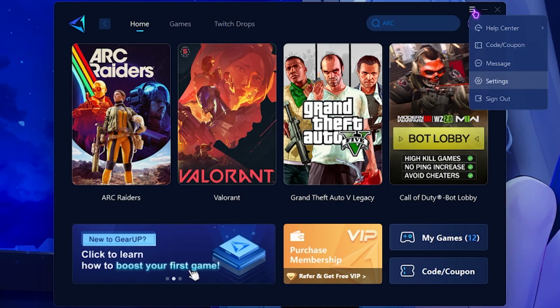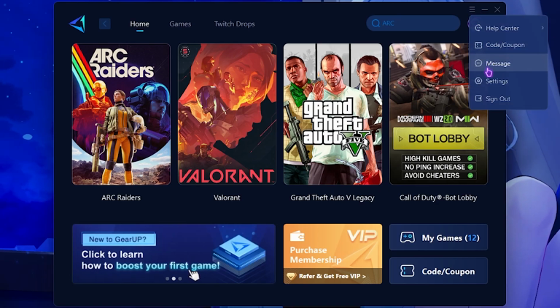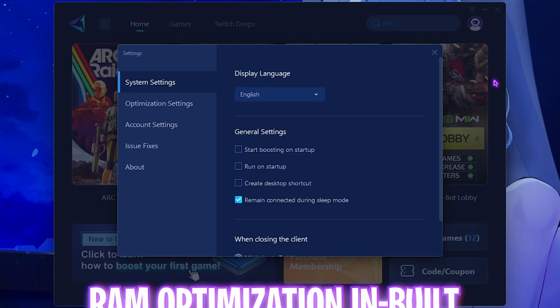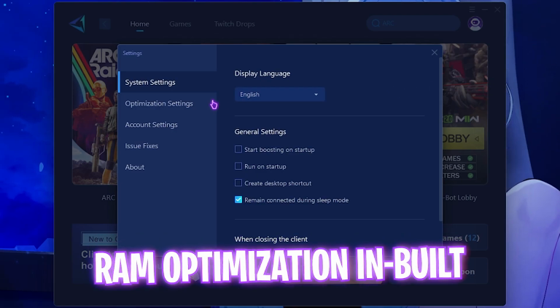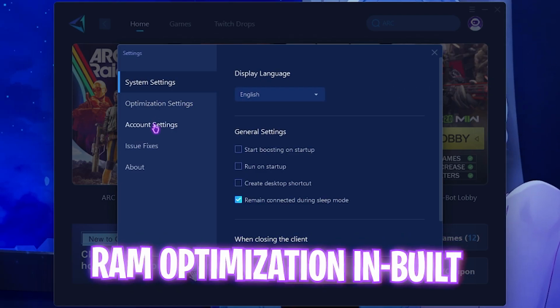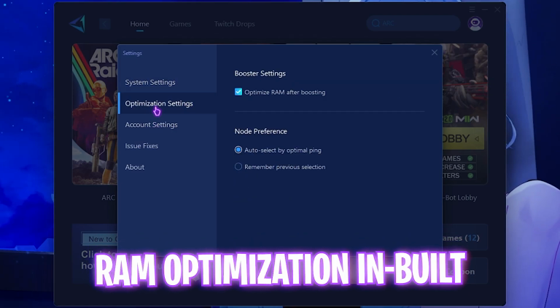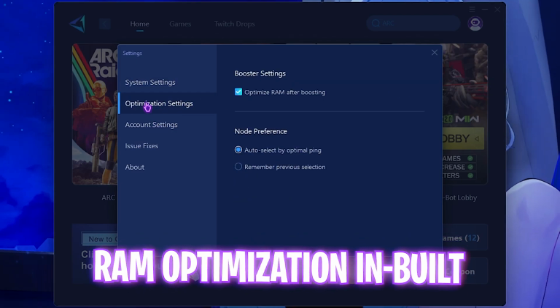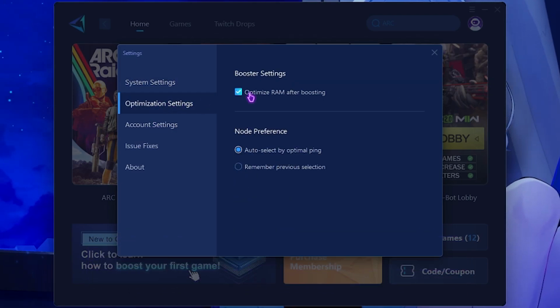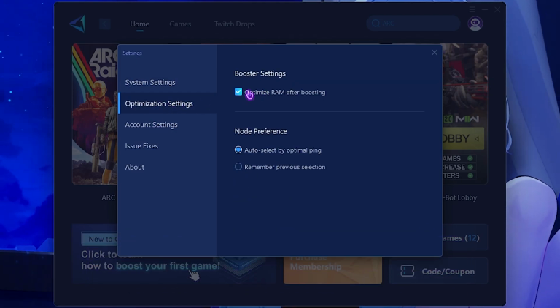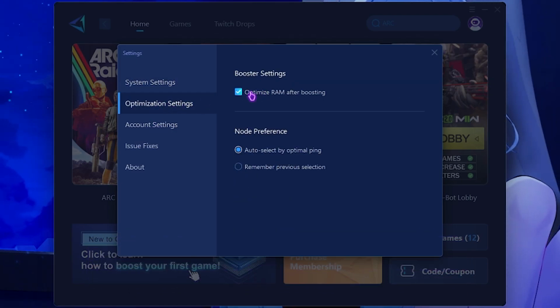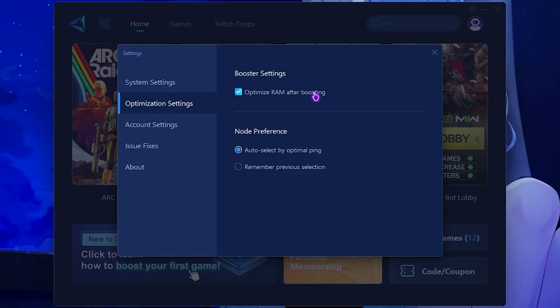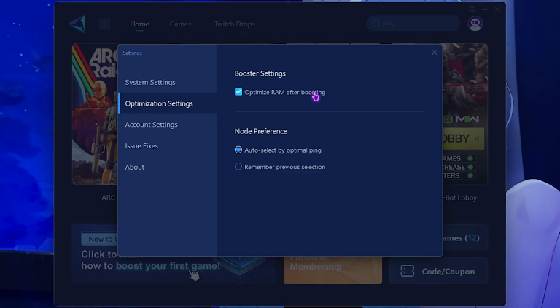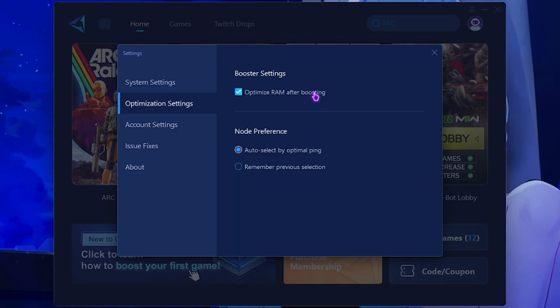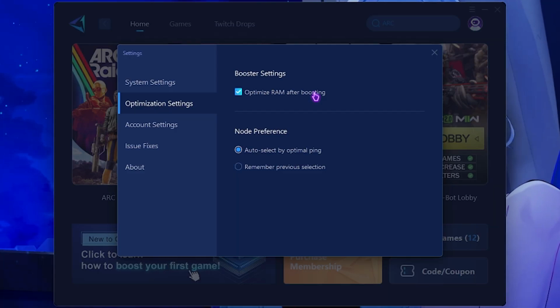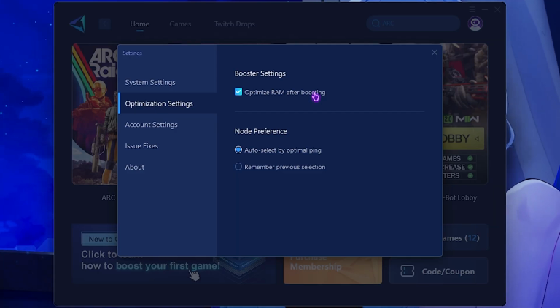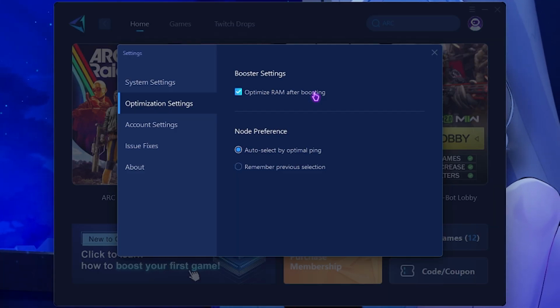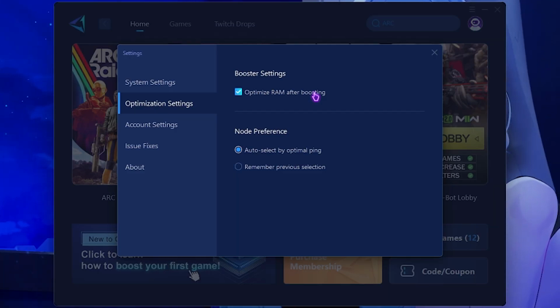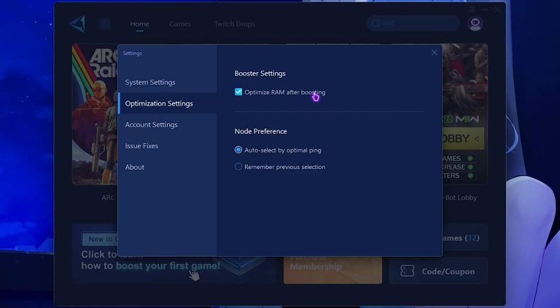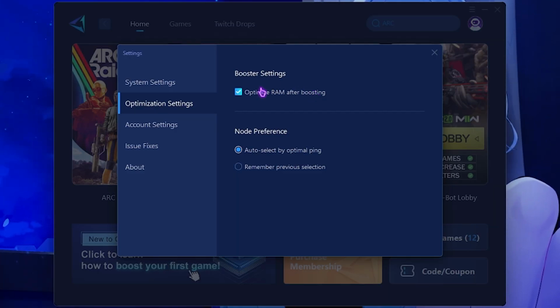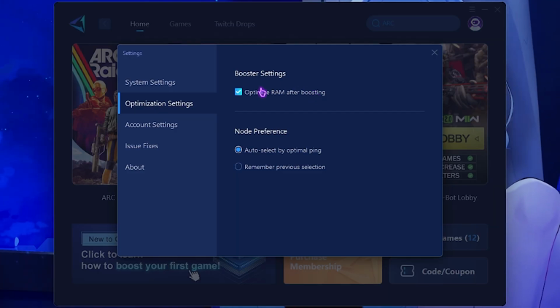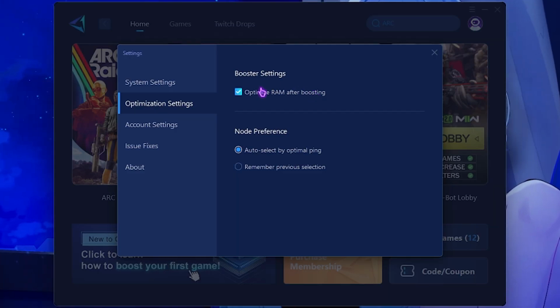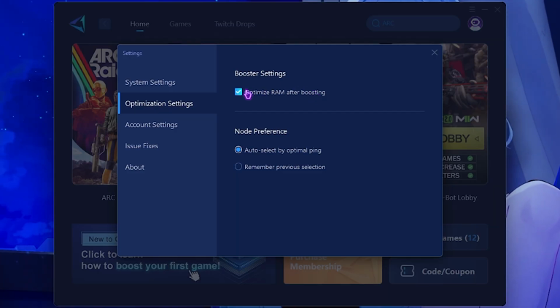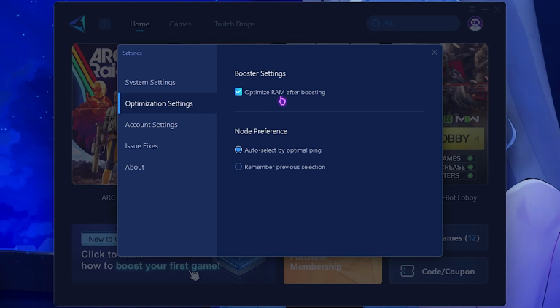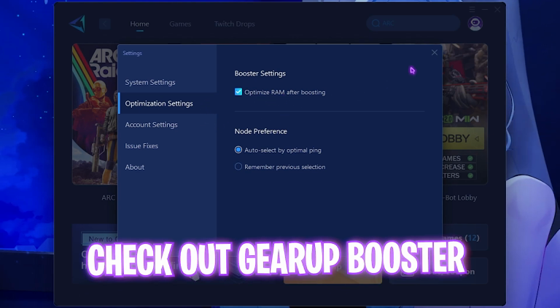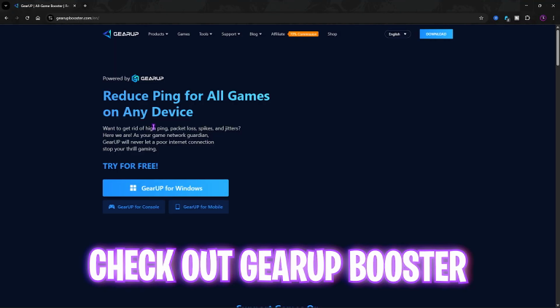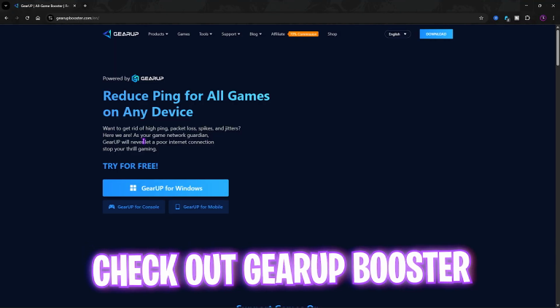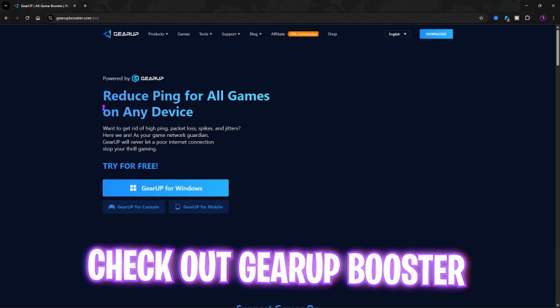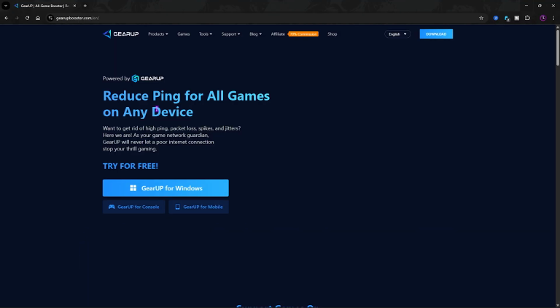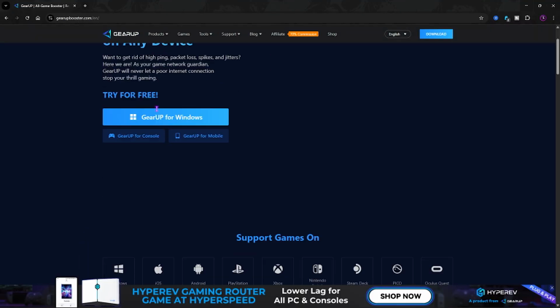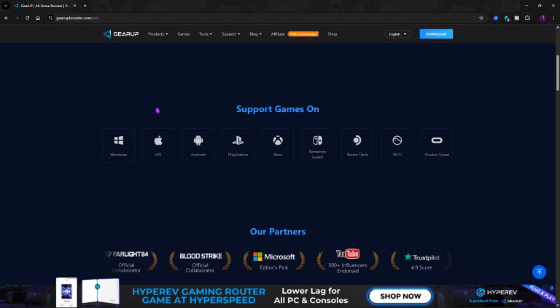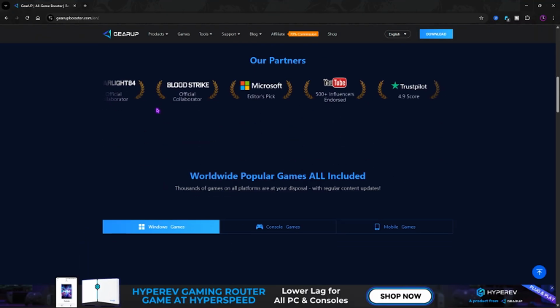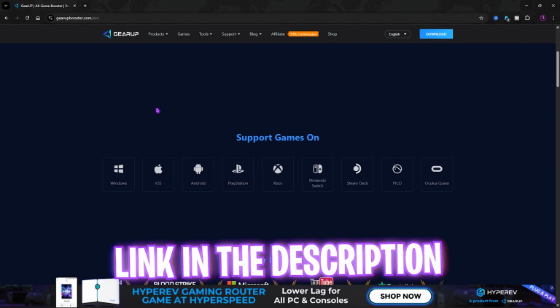Also in GearBooster, head to the burger icon, click Settings, then Optimization Settings, and select Optimize RAM After Boosting. This will help free up your RAM for gaming so you always have headroom while playing.